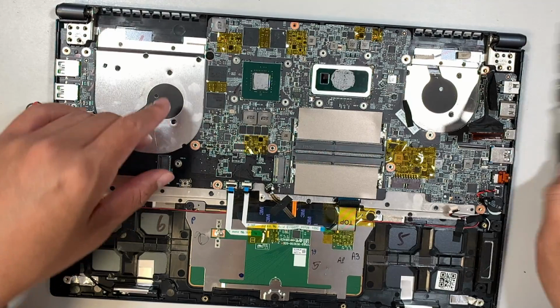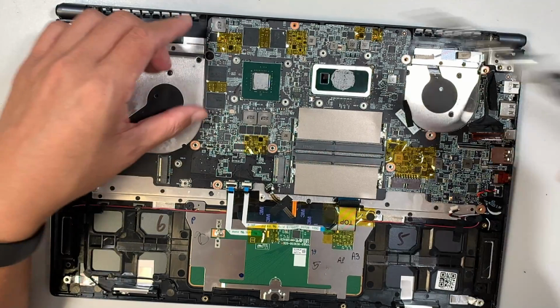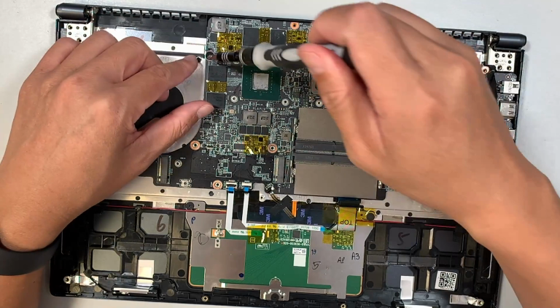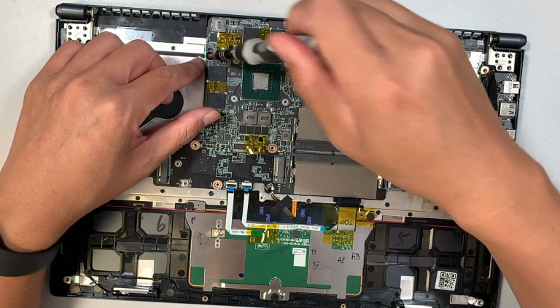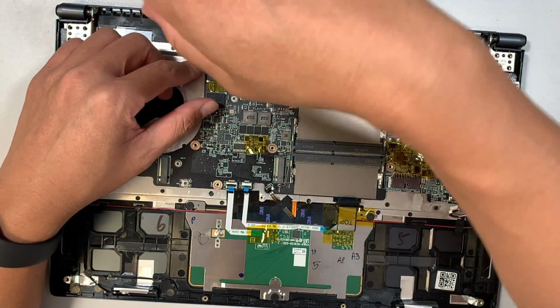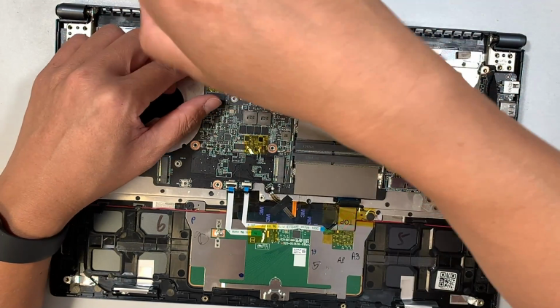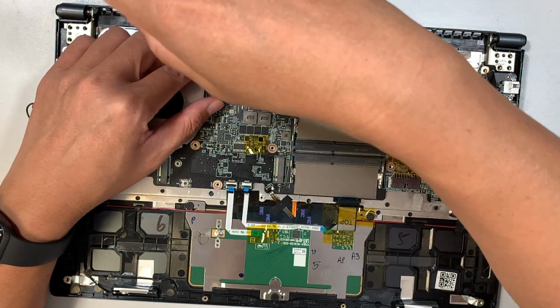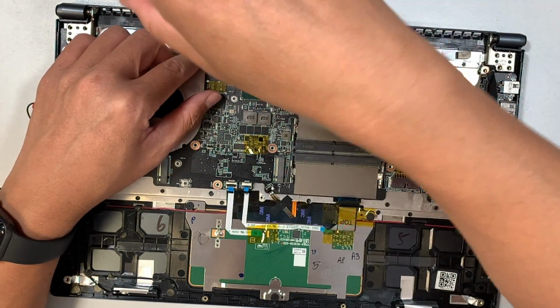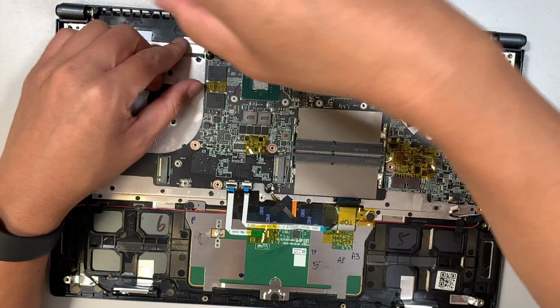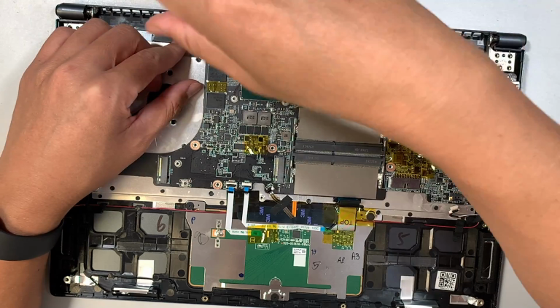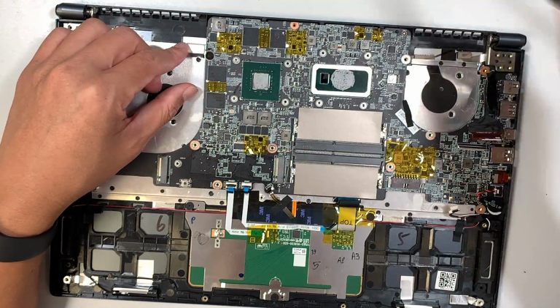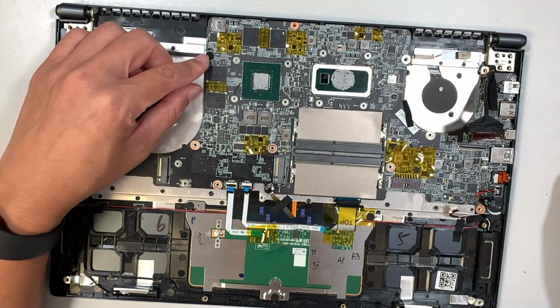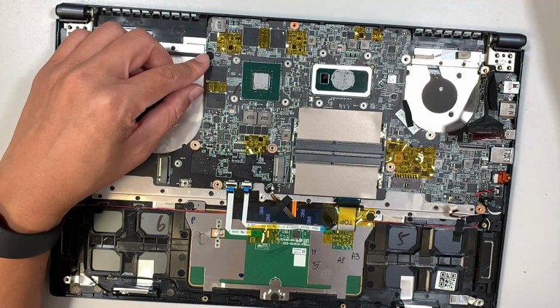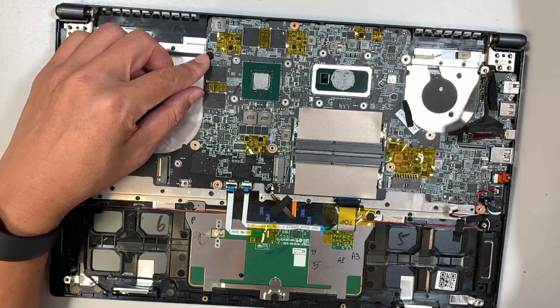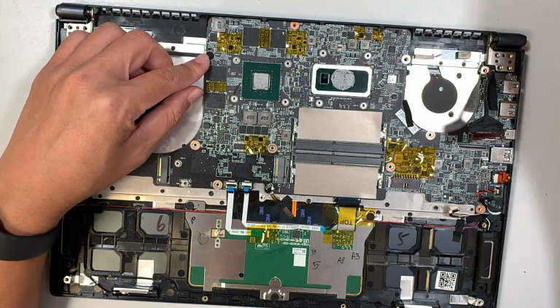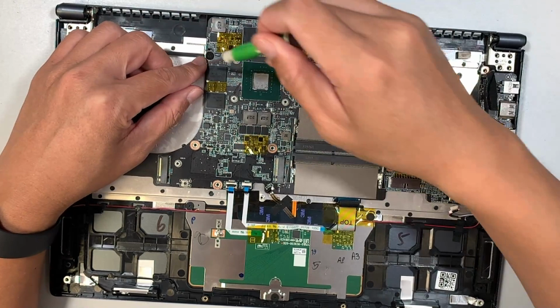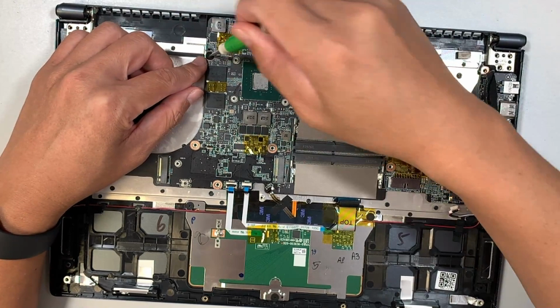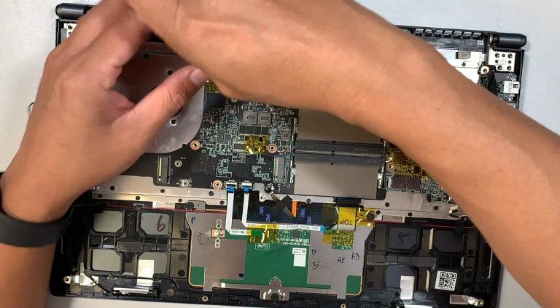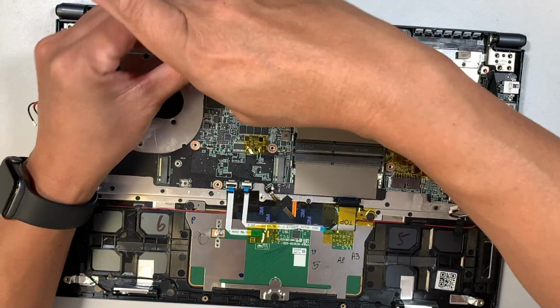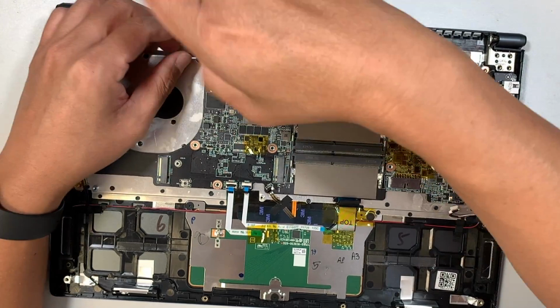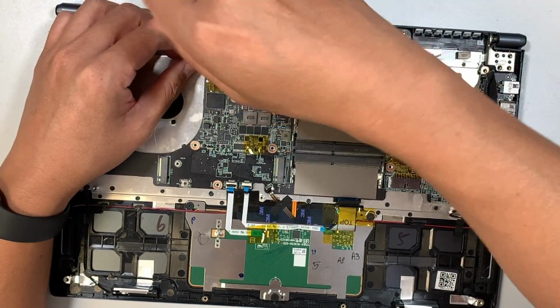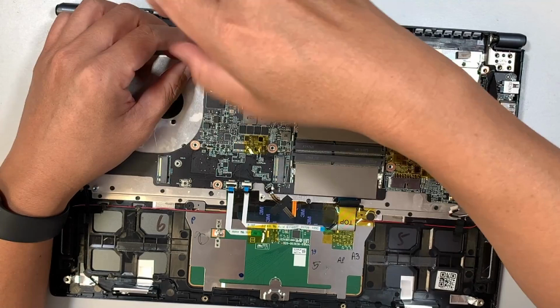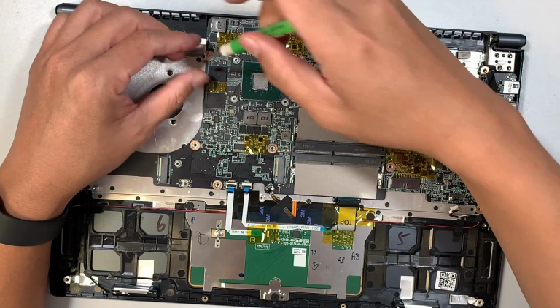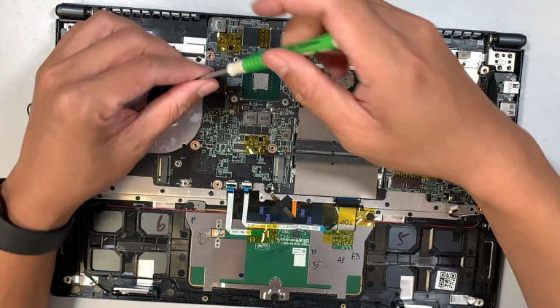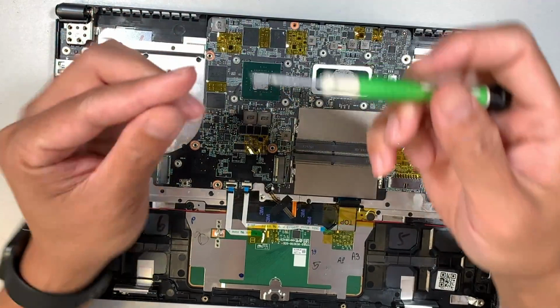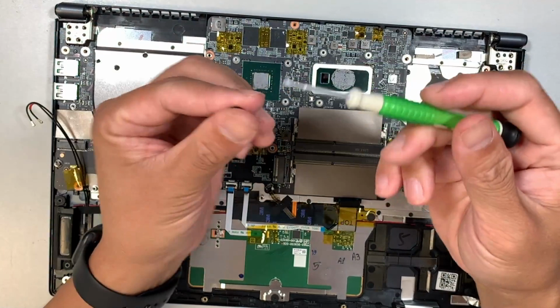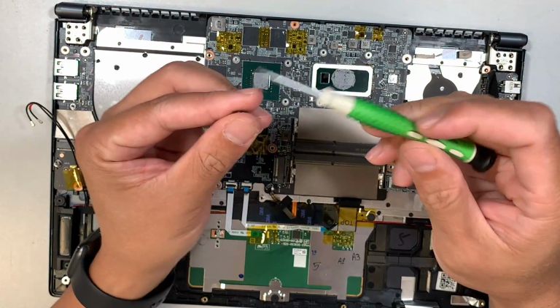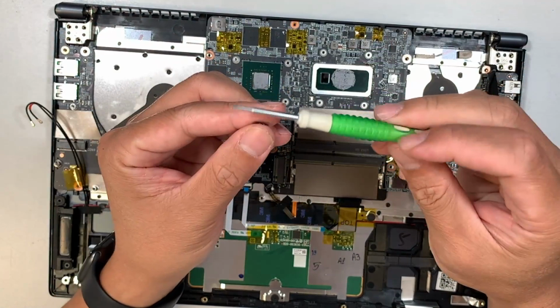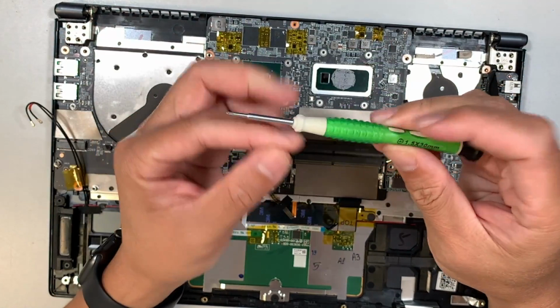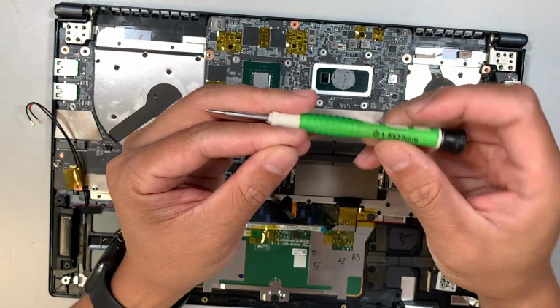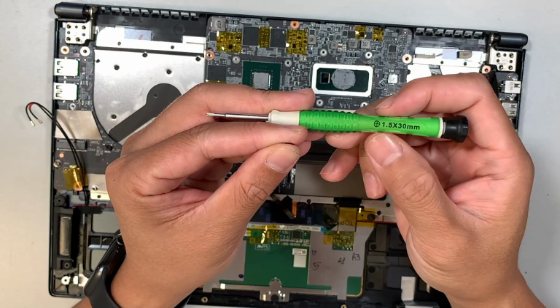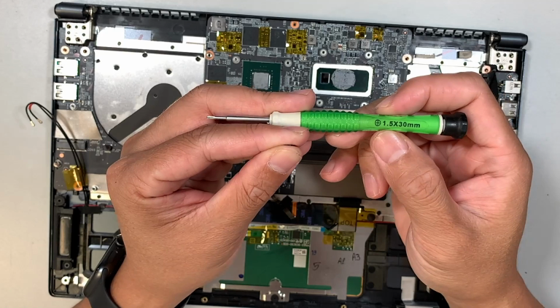There's another screw here — it's a lot smaller, so use a smaller screwdriver. It is still a Phillips screwdriver, but I'm using the 1.5.